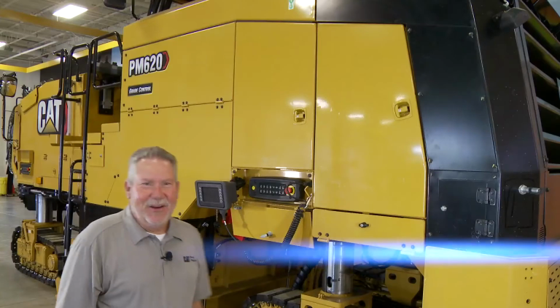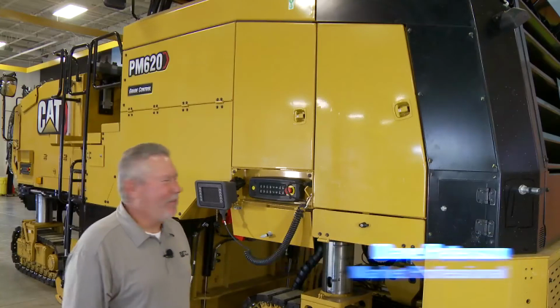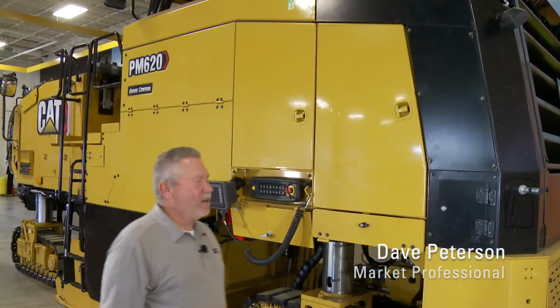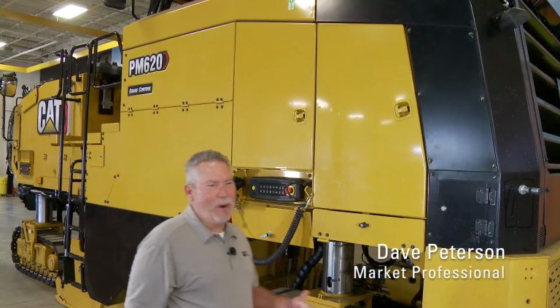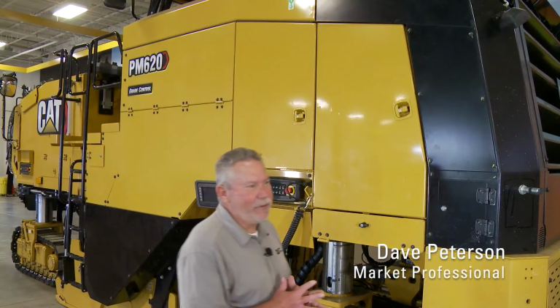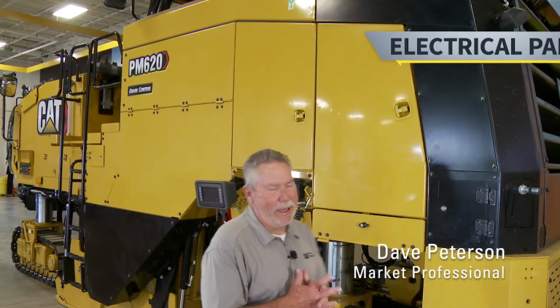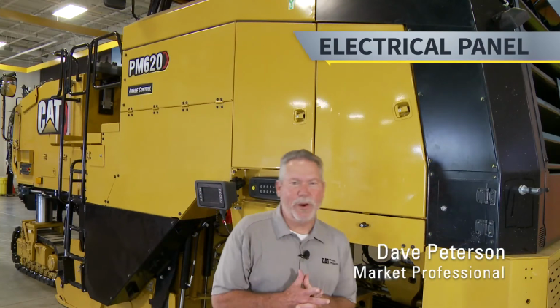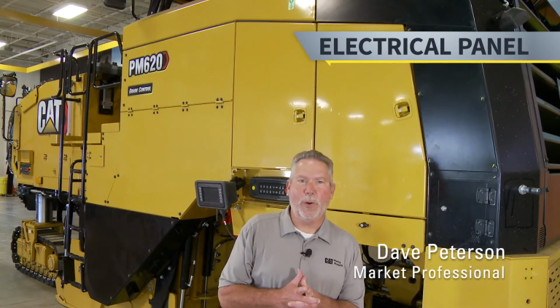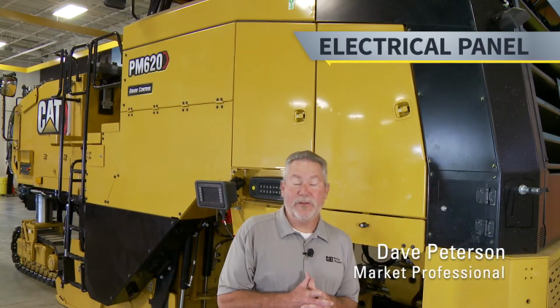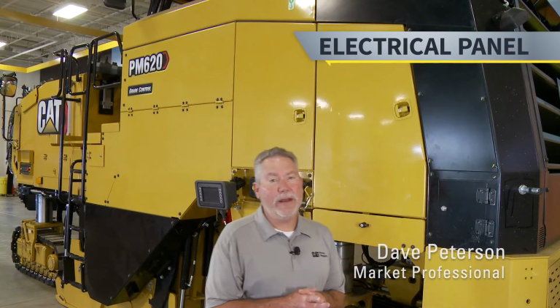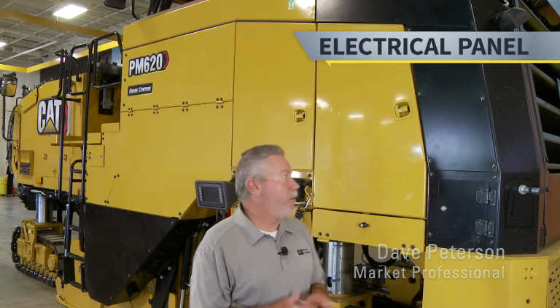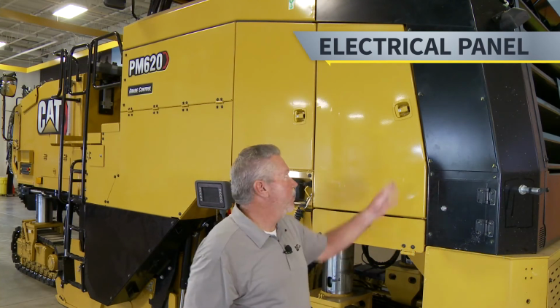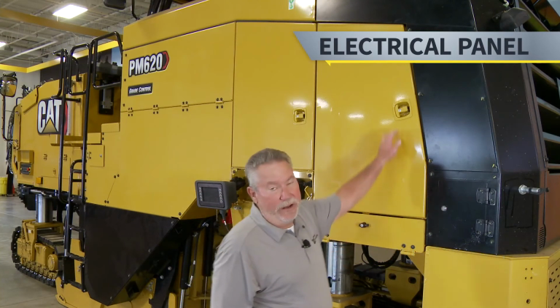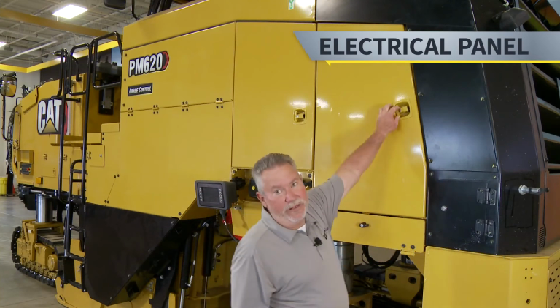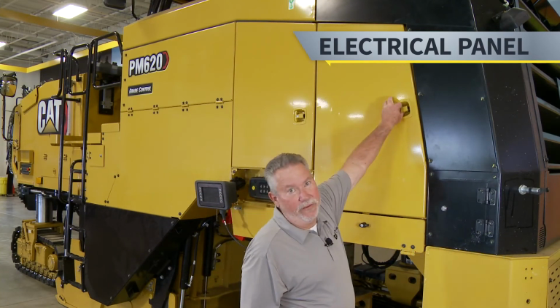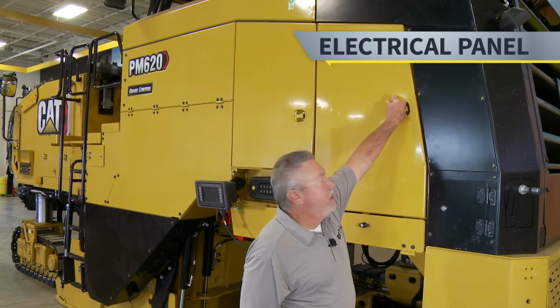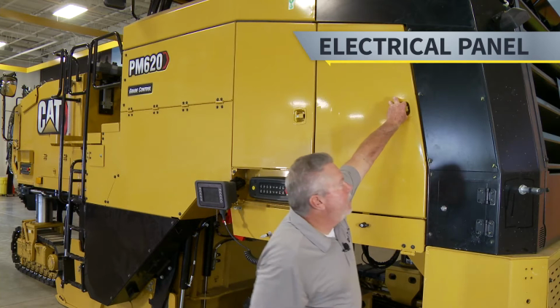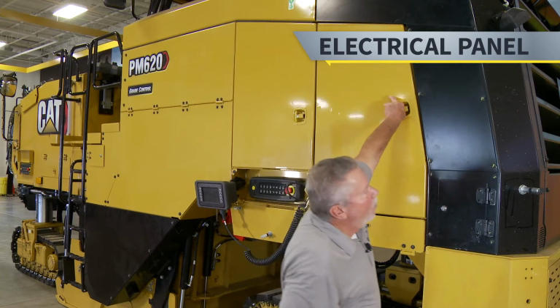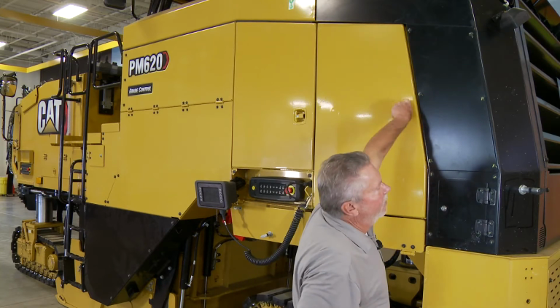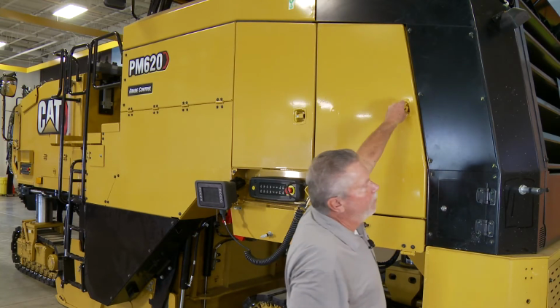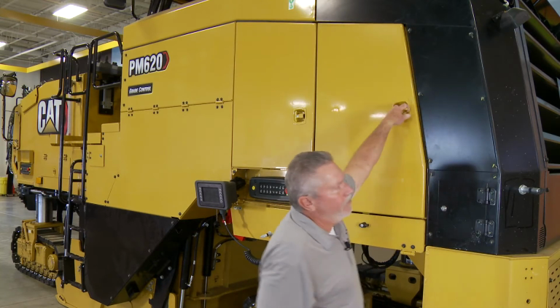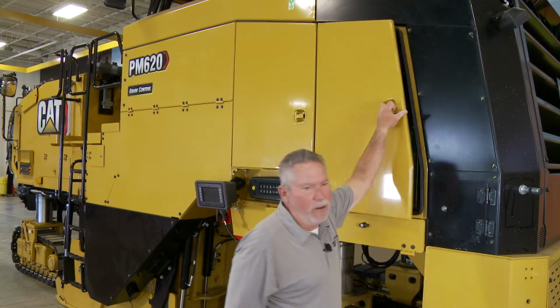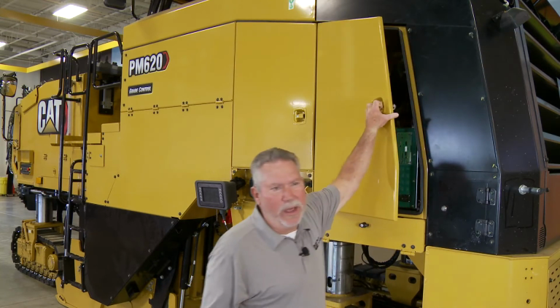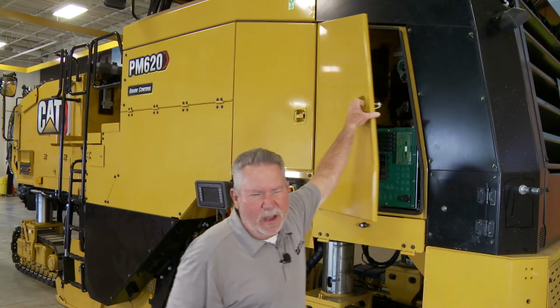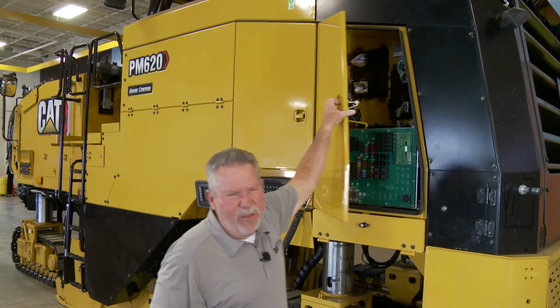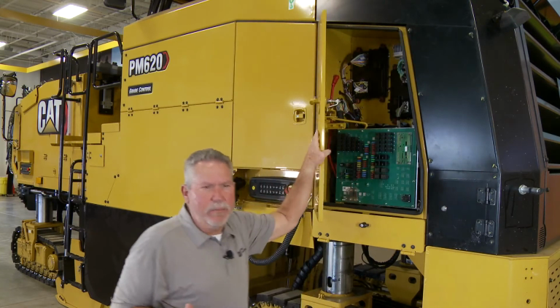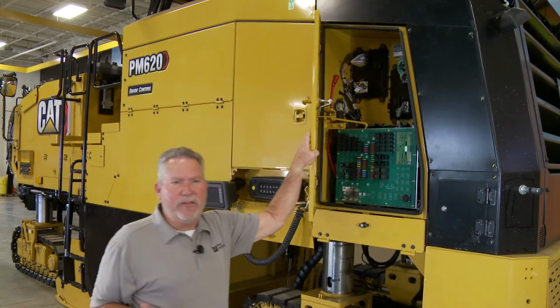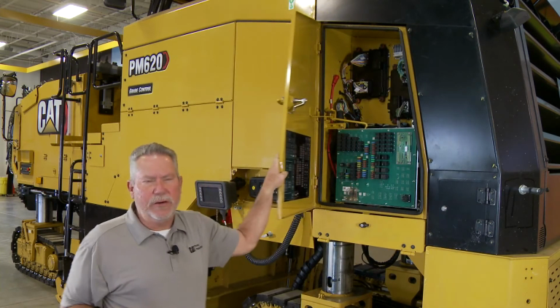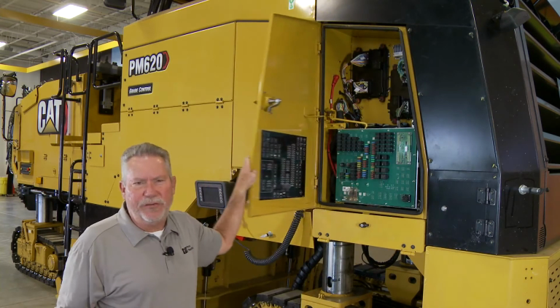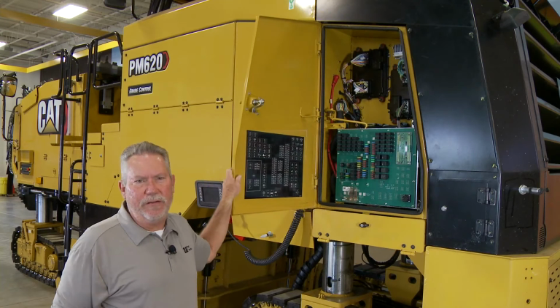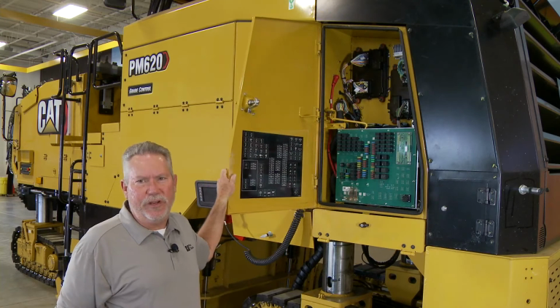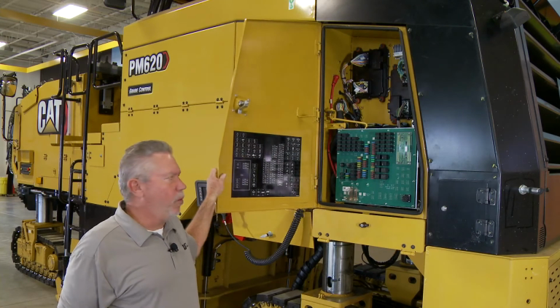We're going to talk about our electrical panel and where it's located. It's located in the rear of the machine underneath this cover. You simply open this cover up and this is kind of what I call the brain box, the nerve center of the machine, if you will.